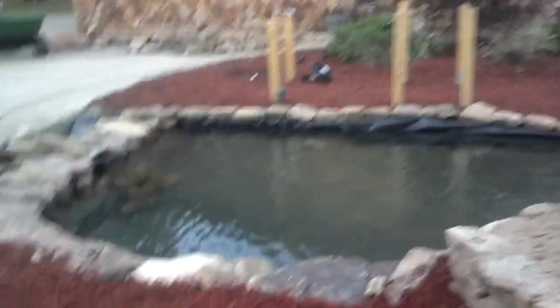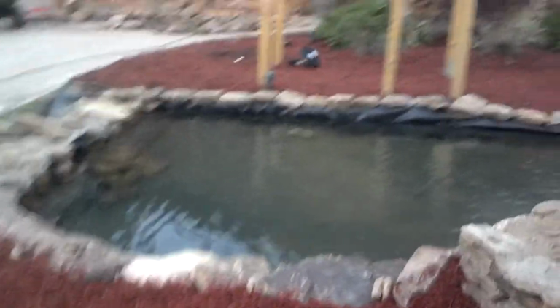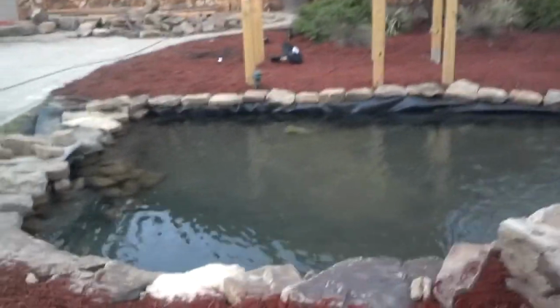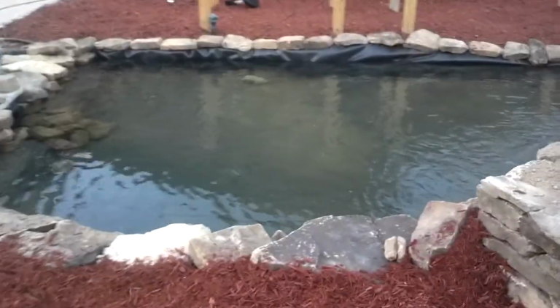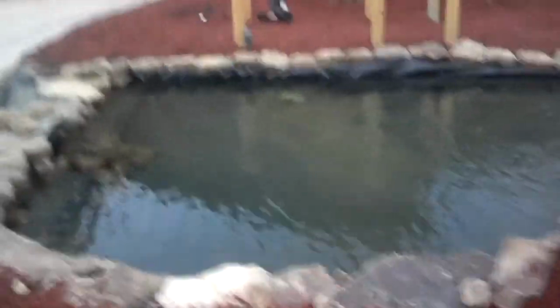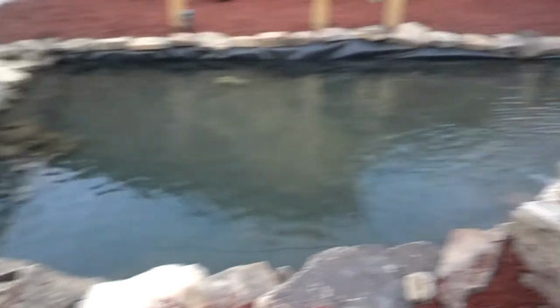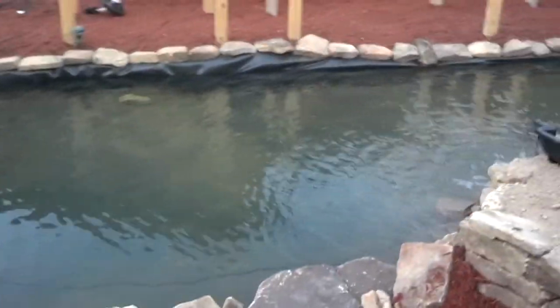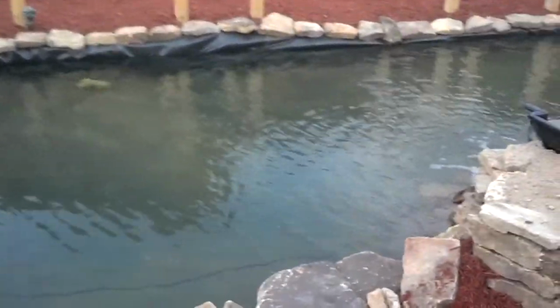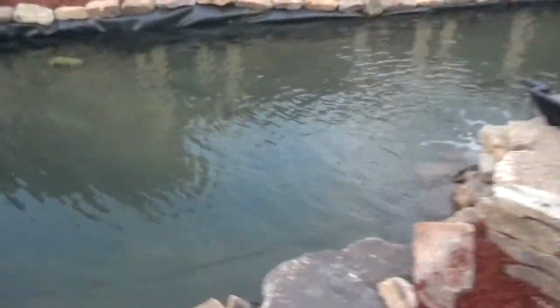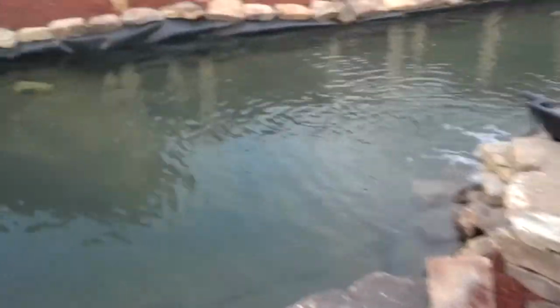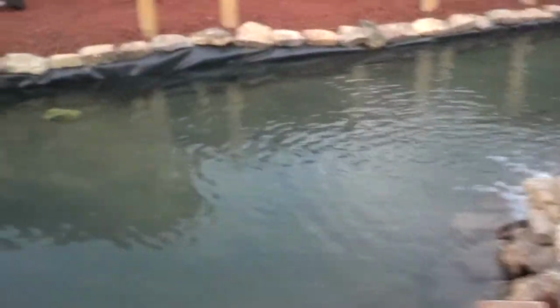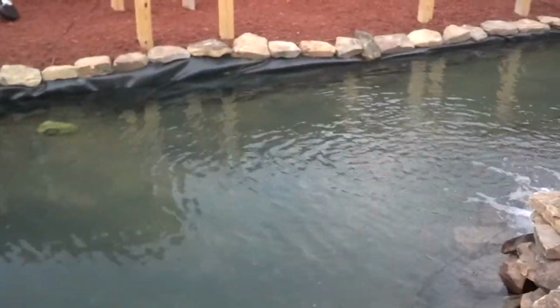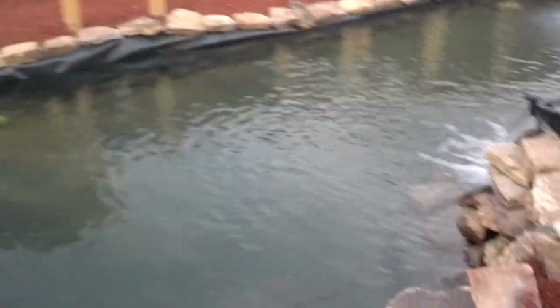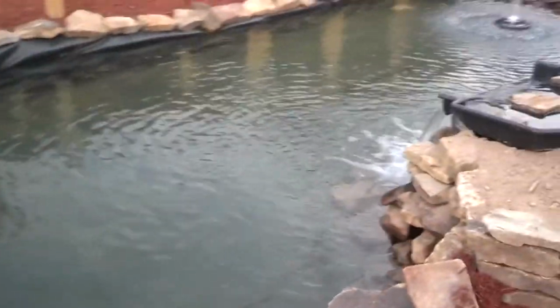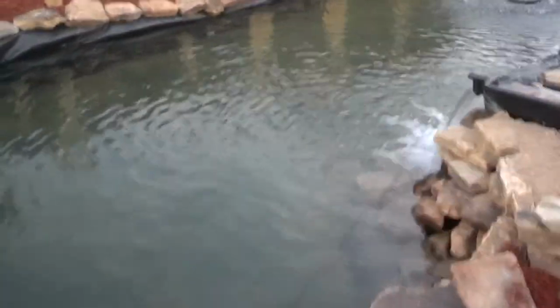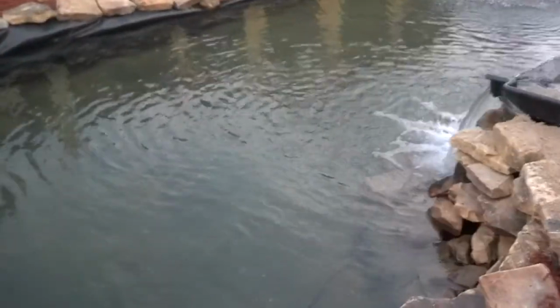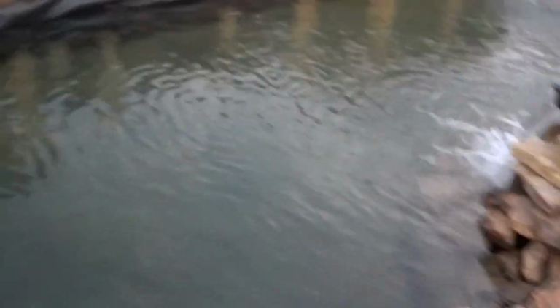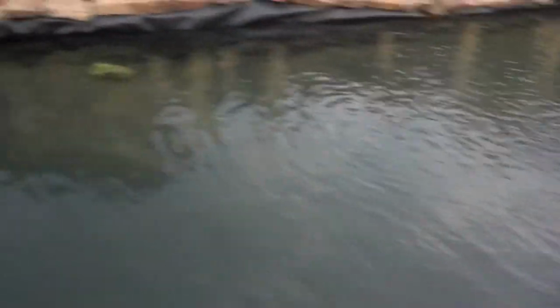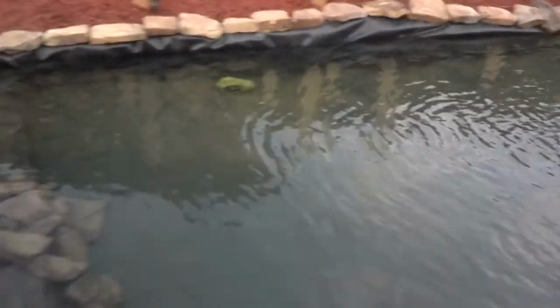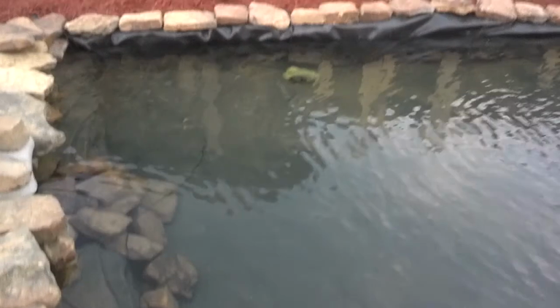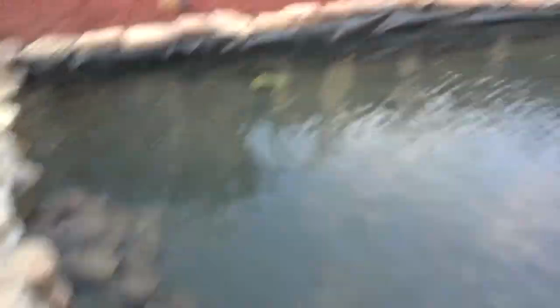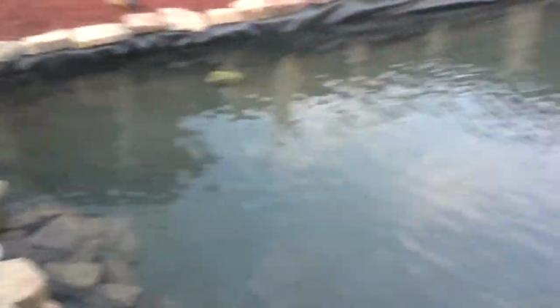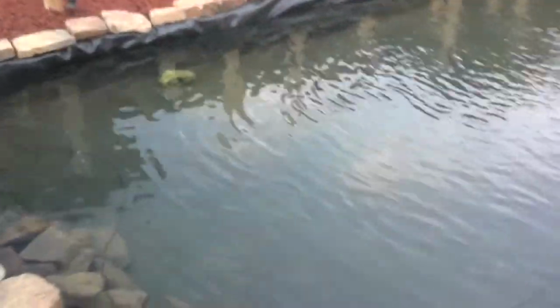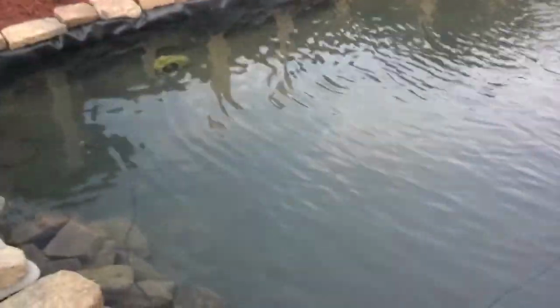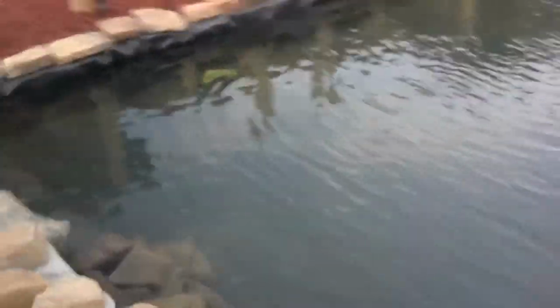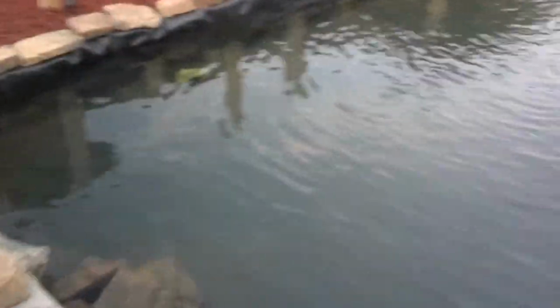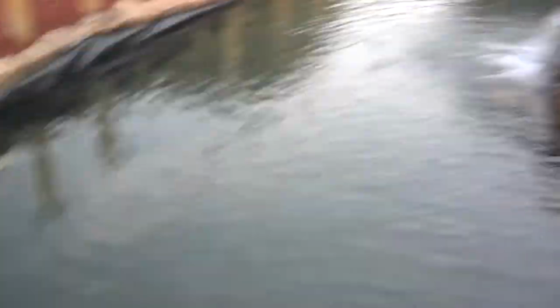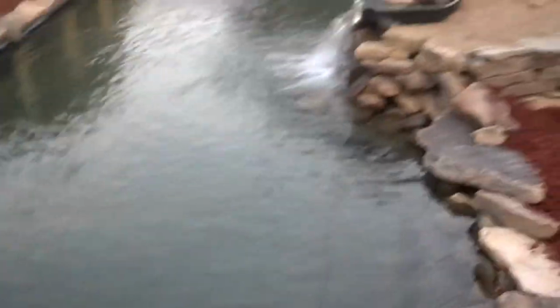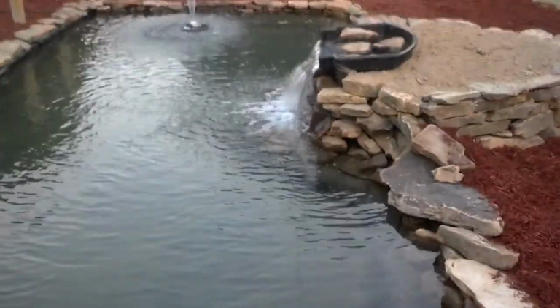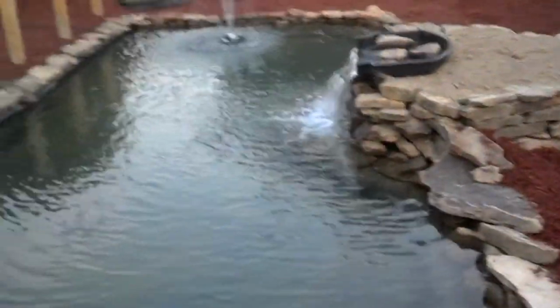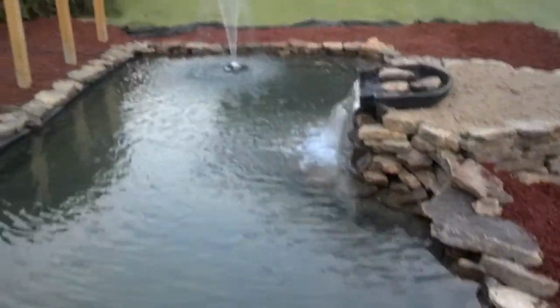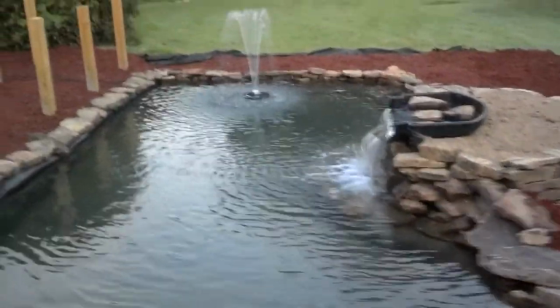We already have some little tiny bullfrogs that have taken residence up in the rock area. So we're just coming along and then we're going to wire everything and put it on a timer.